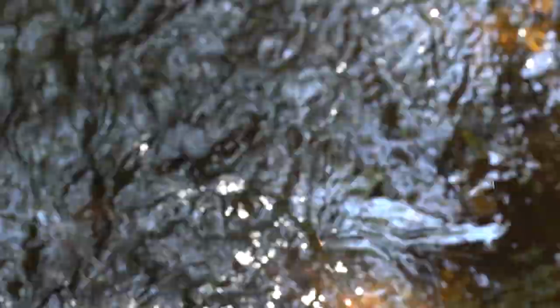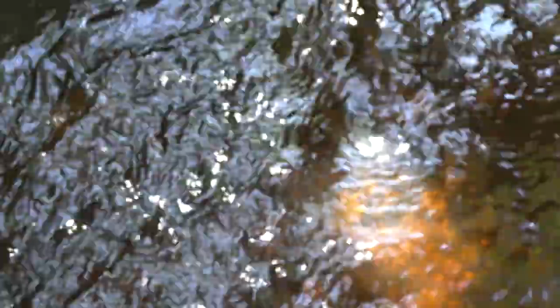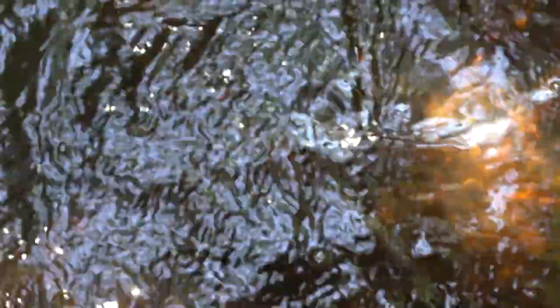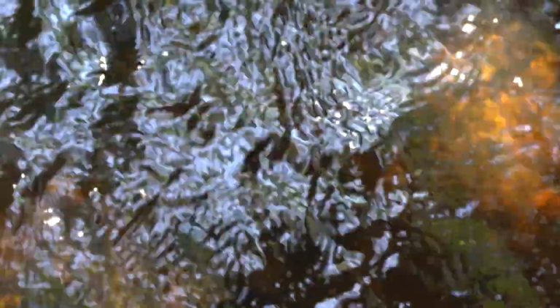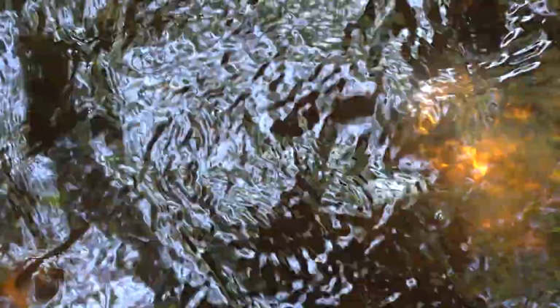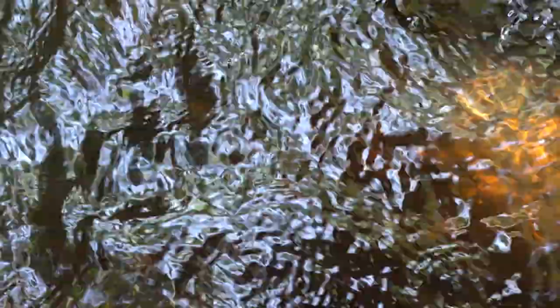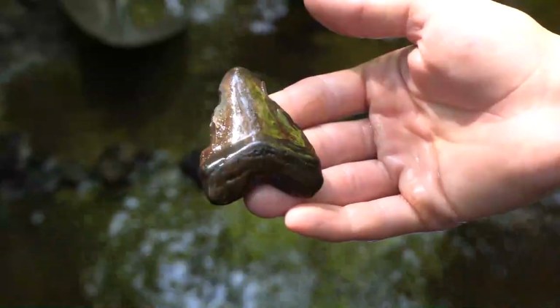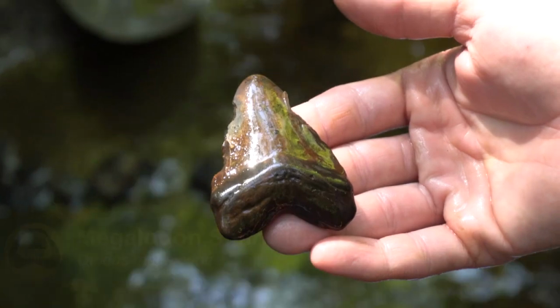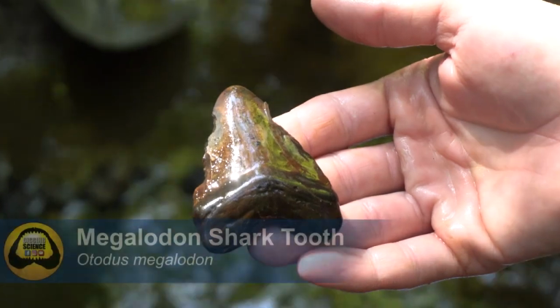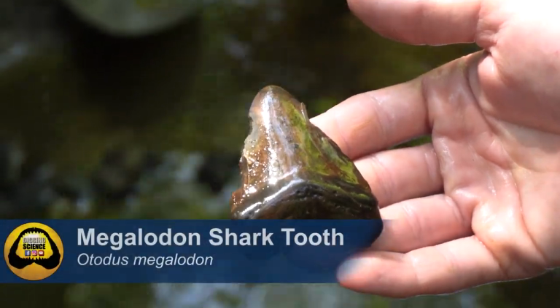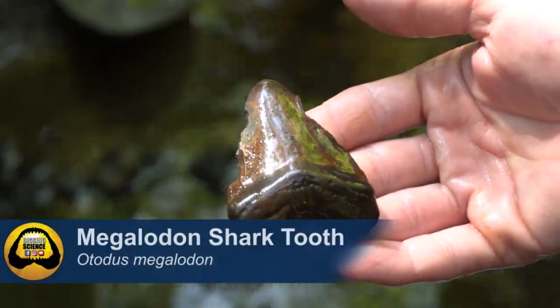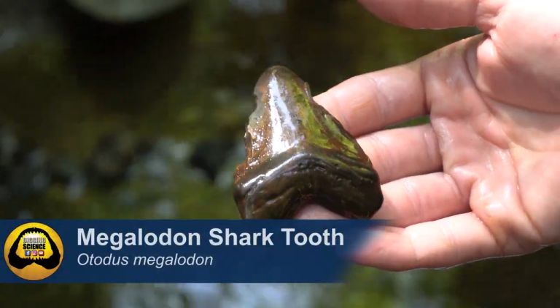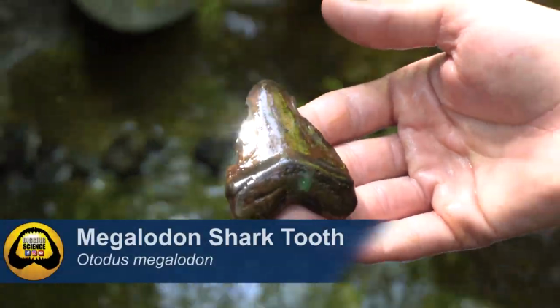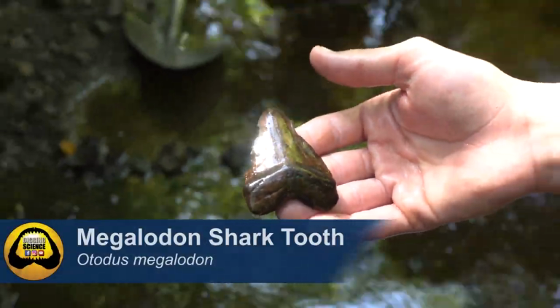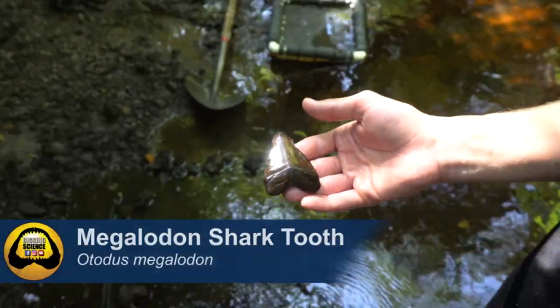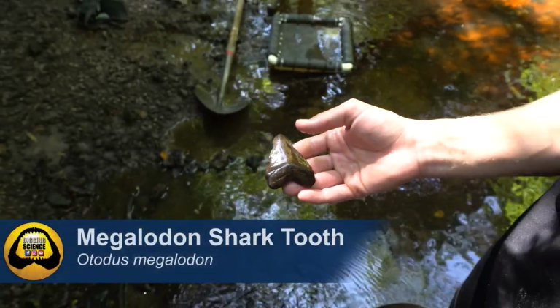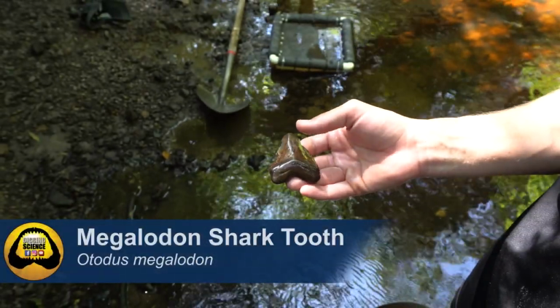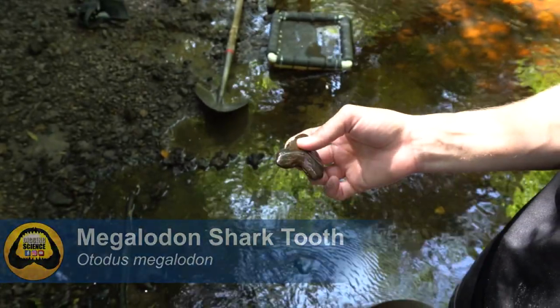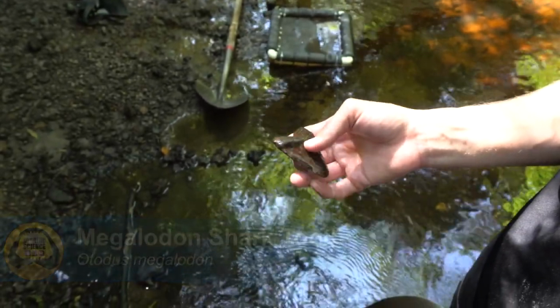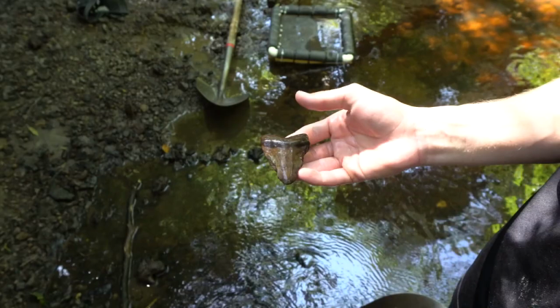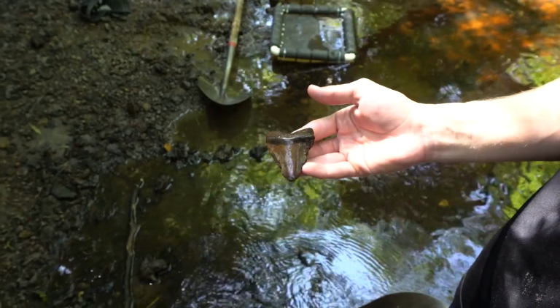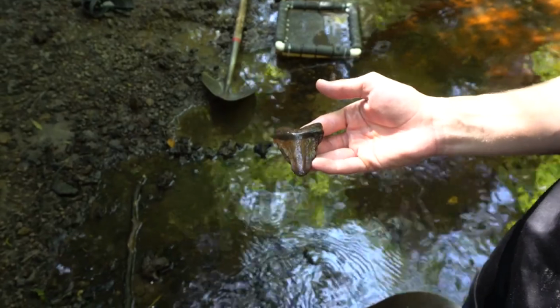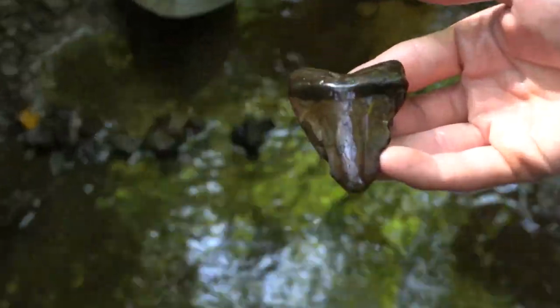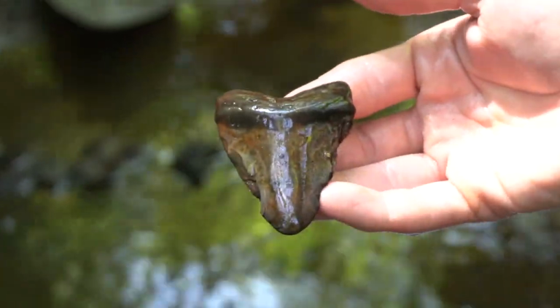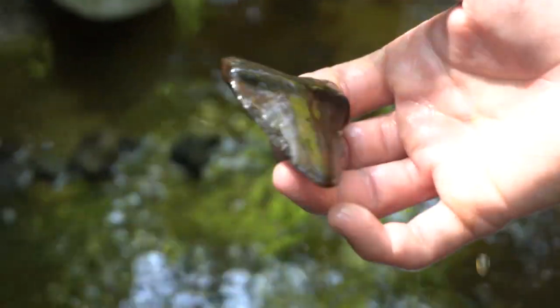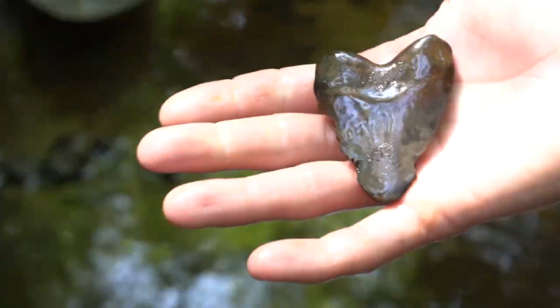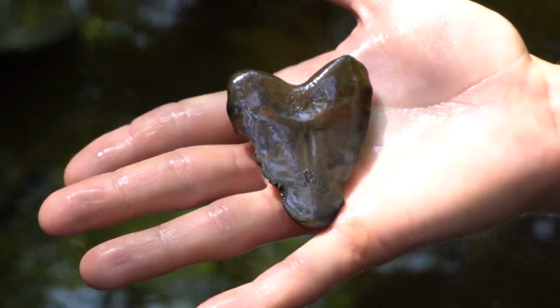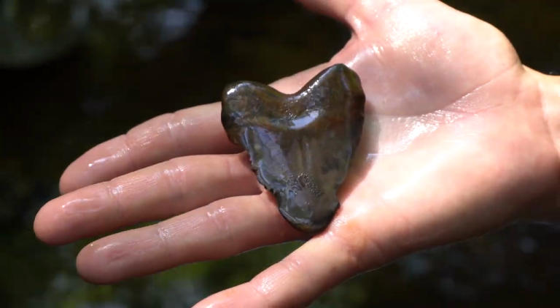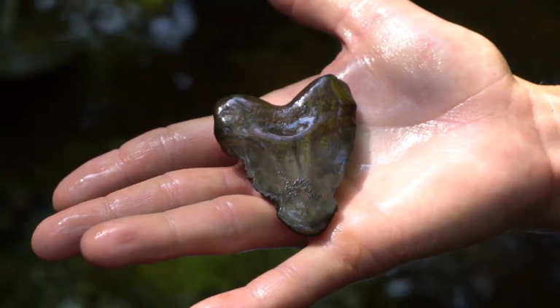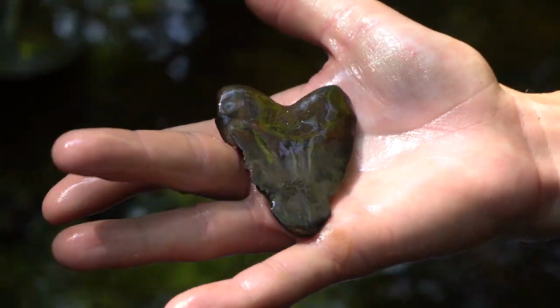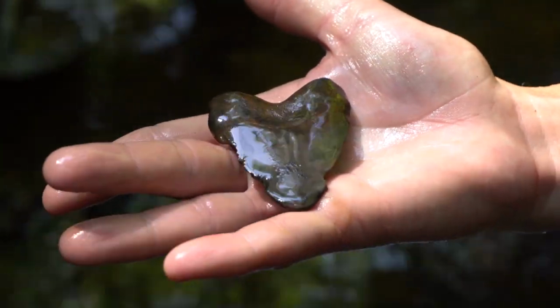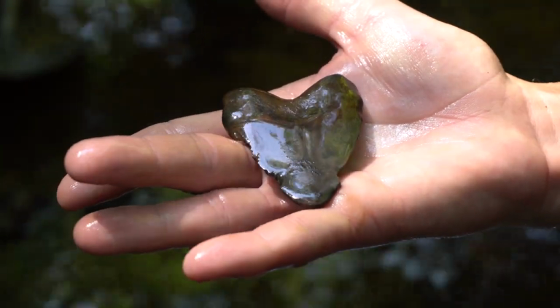I do it again and again. You can tell it's a Meg from the classic heart shape but it doesn't really have too many defining features. Really pretty polished Meg - got tumbled around for quite a few million years.